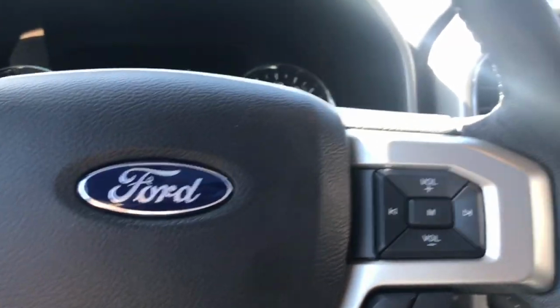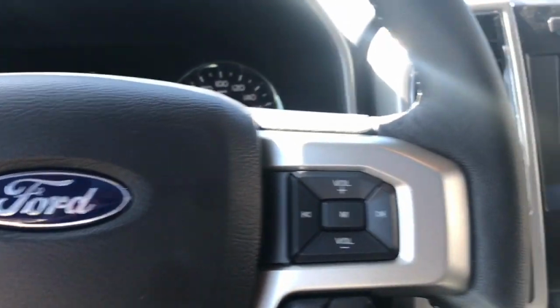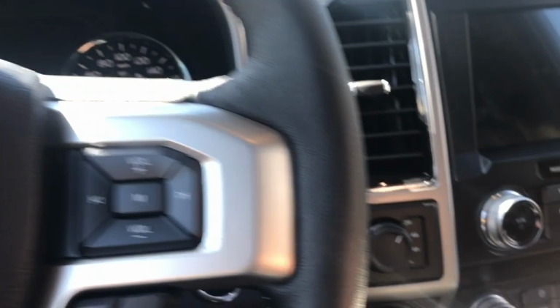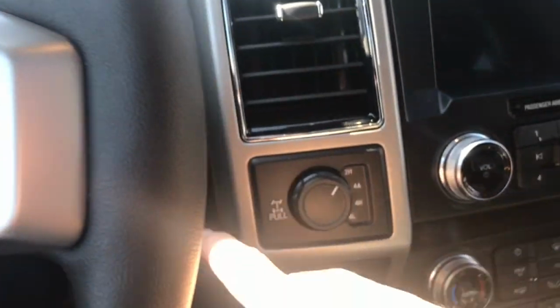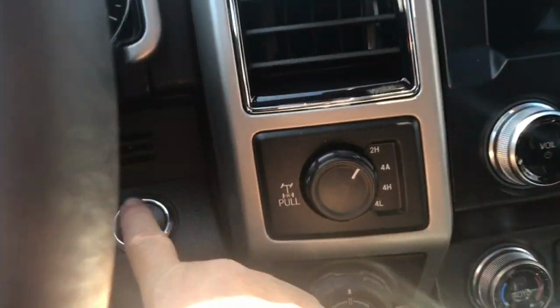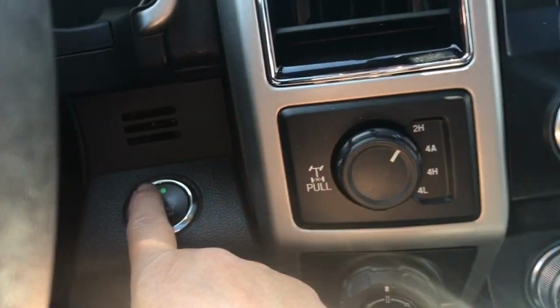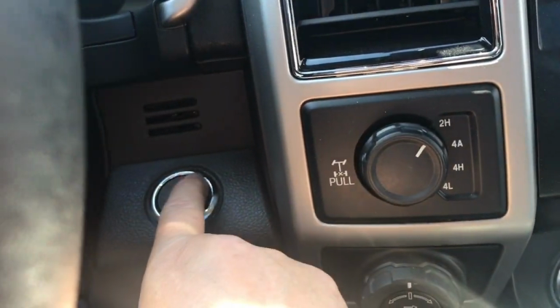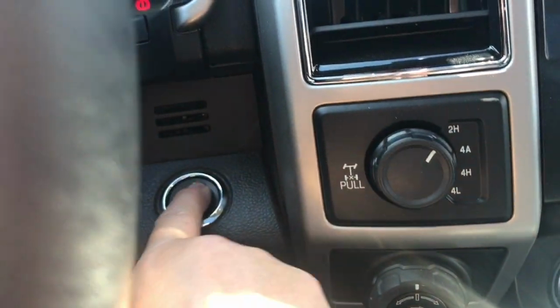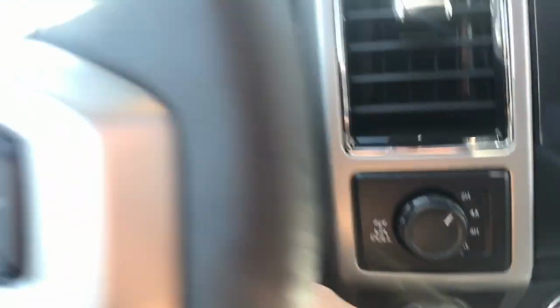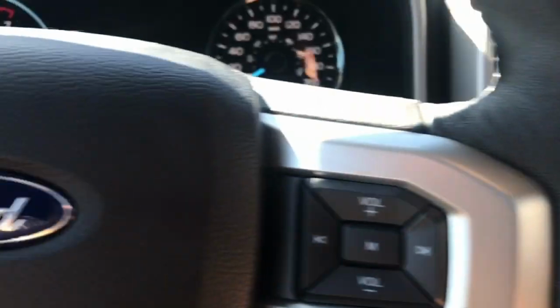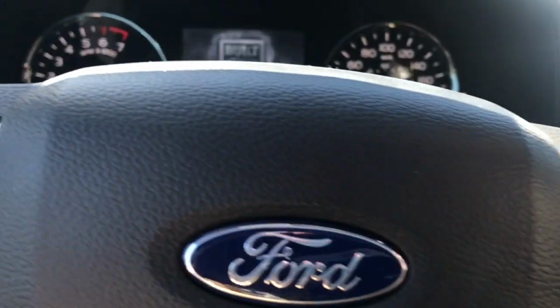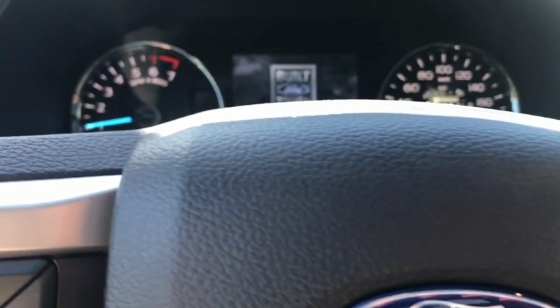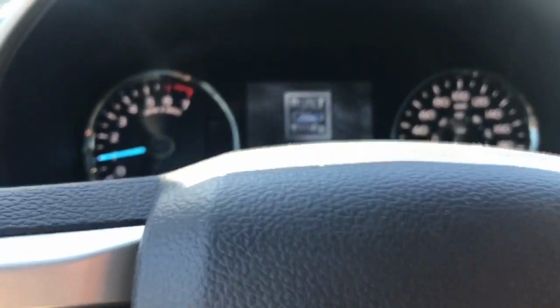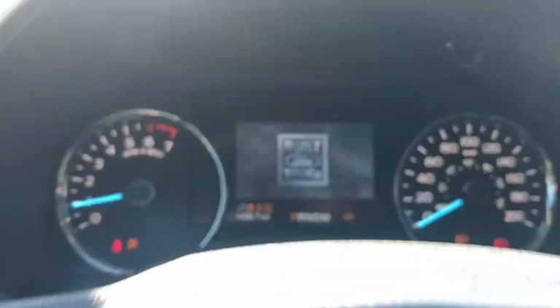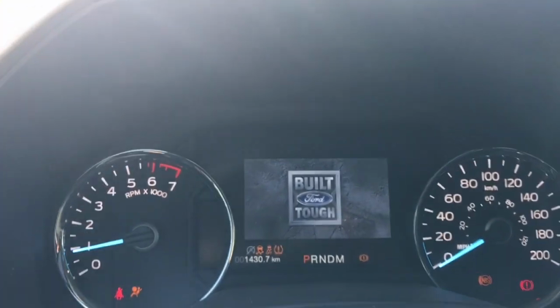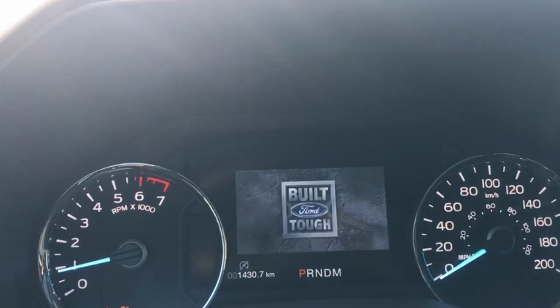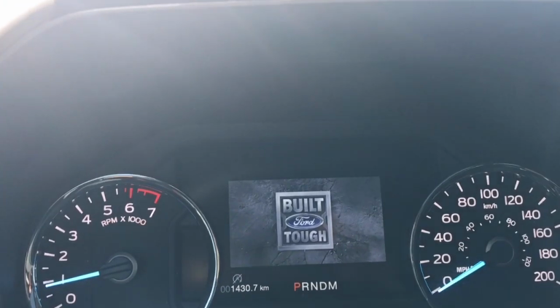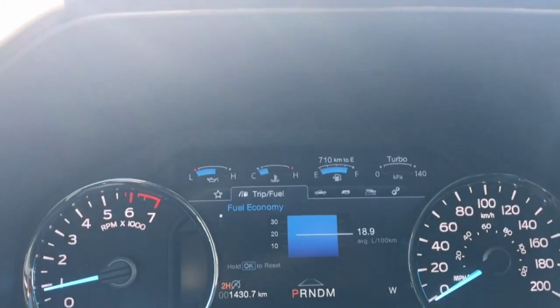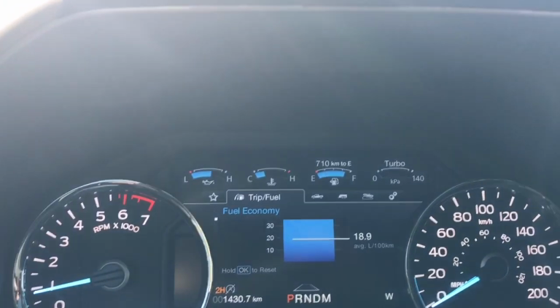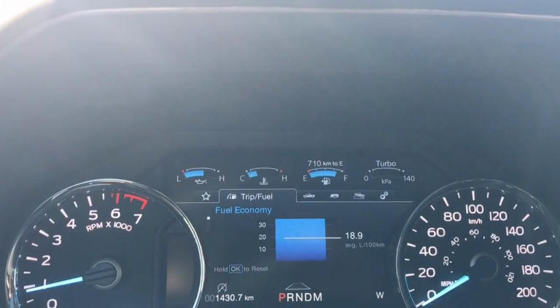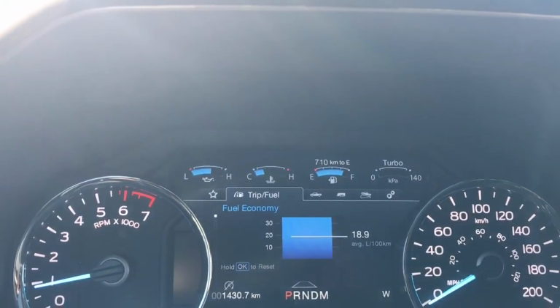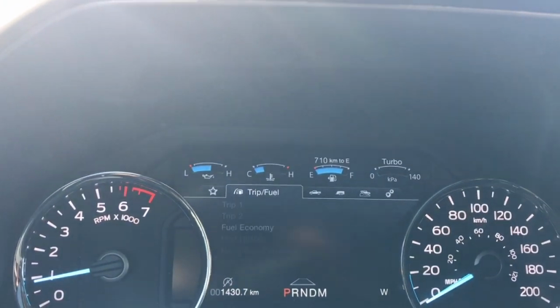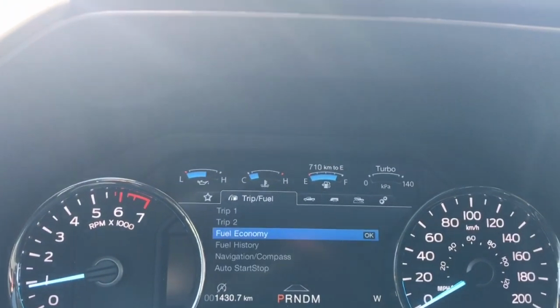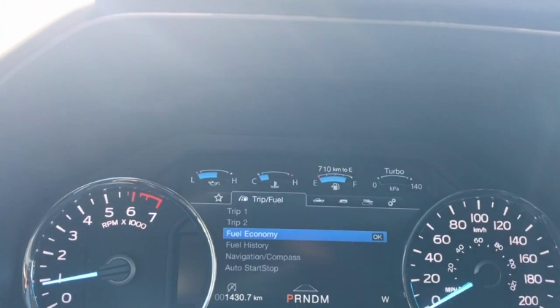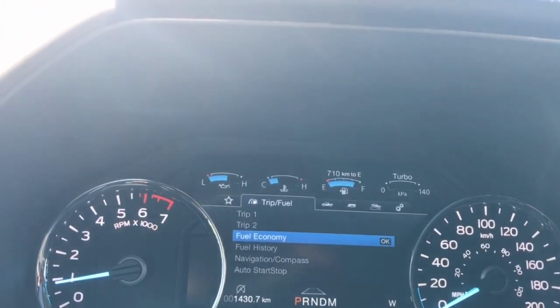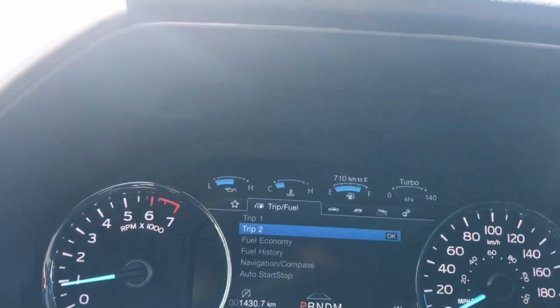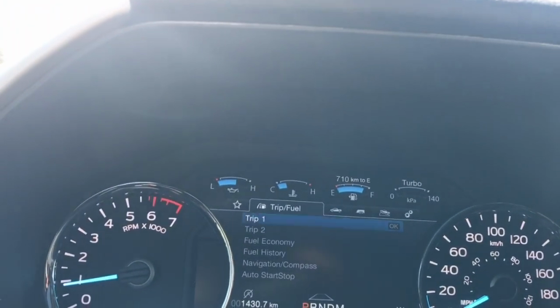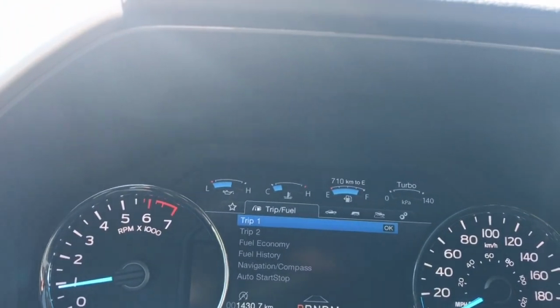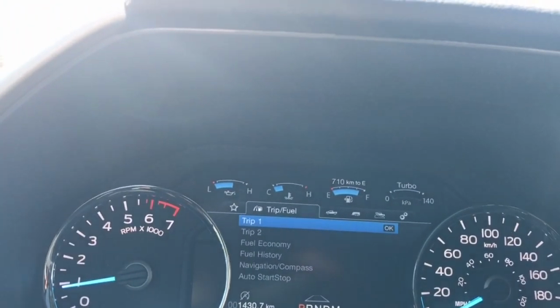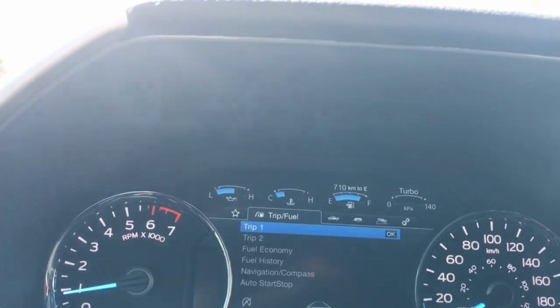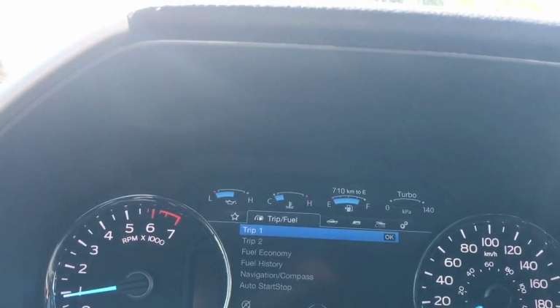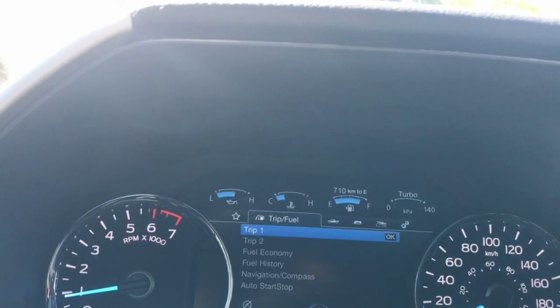This is a push start — foot's on the brake, keys in the pocket — so we're going to push the engine start/stop button. On the dash you'll see any important messages and your odometer reading, and you can toggle through the menu going from left to right.